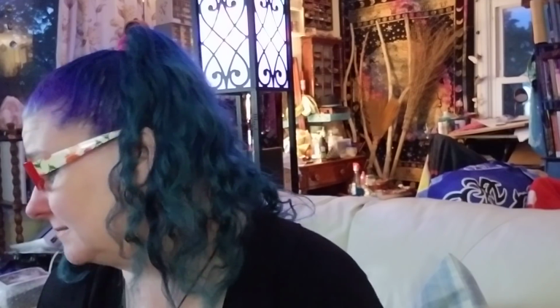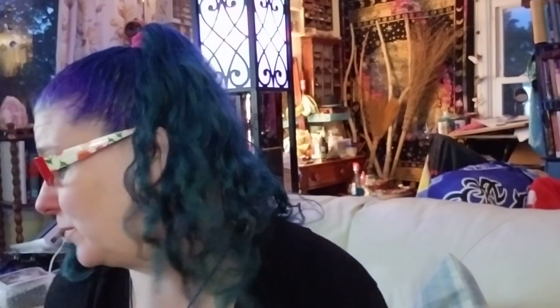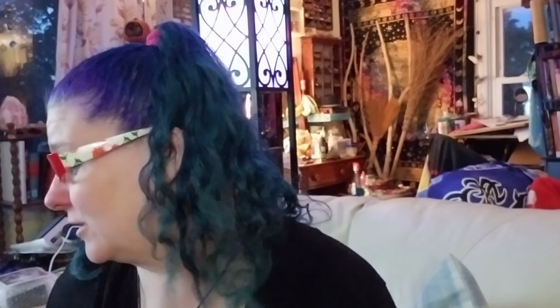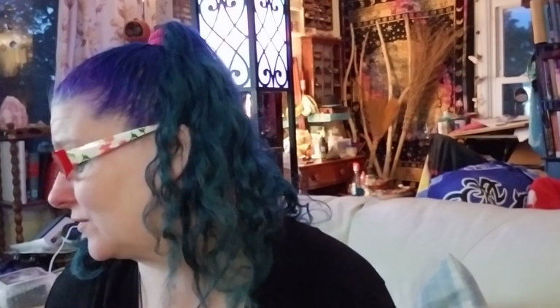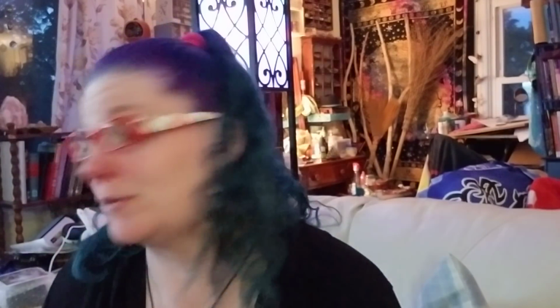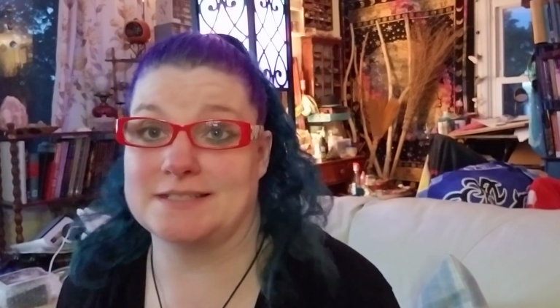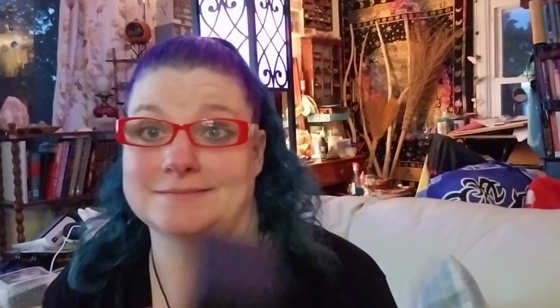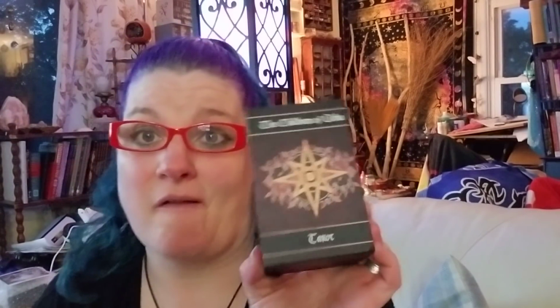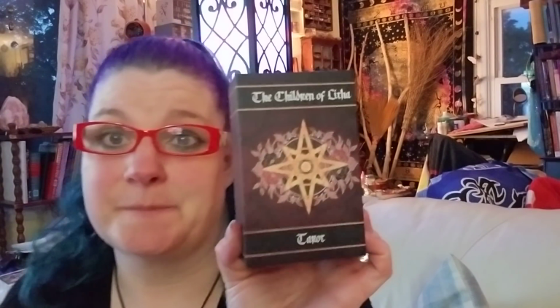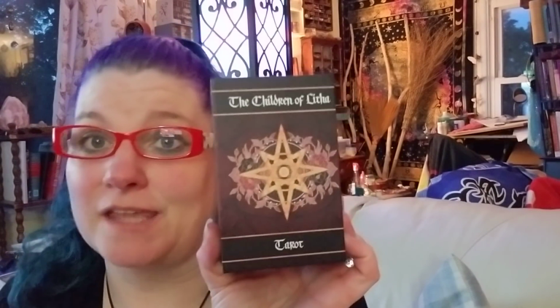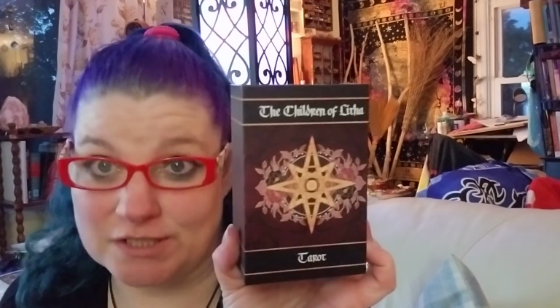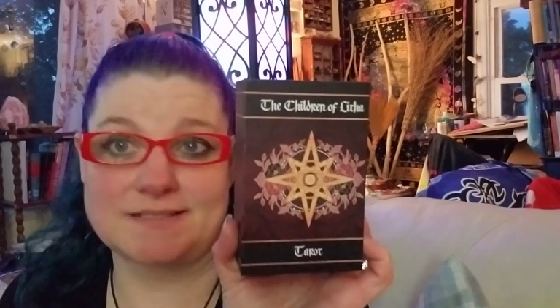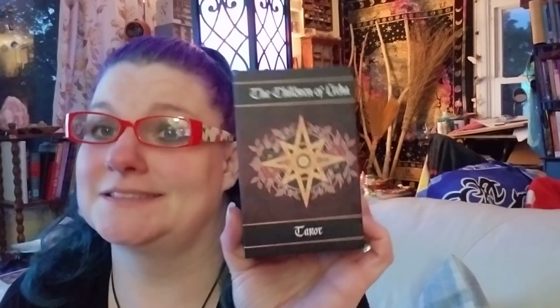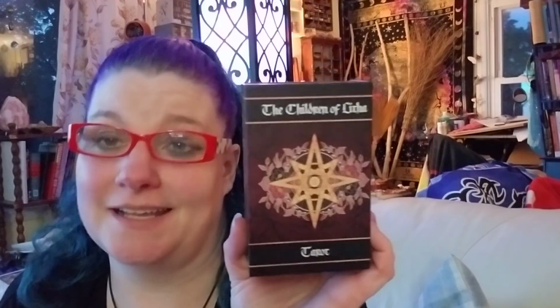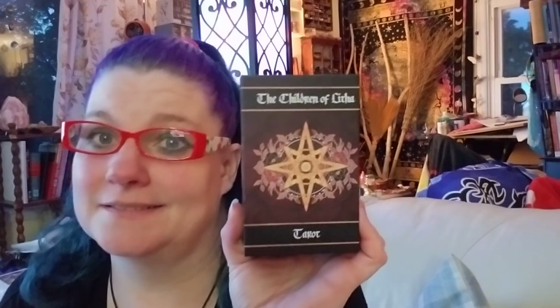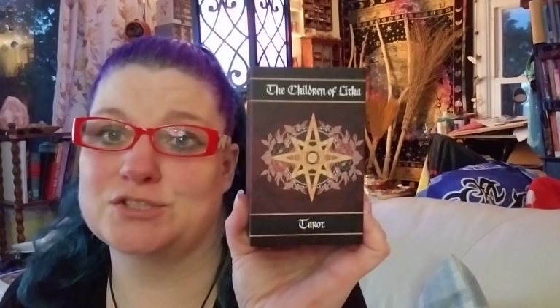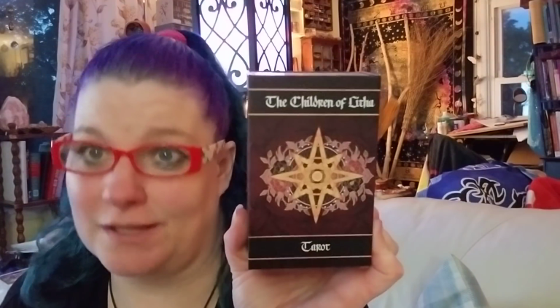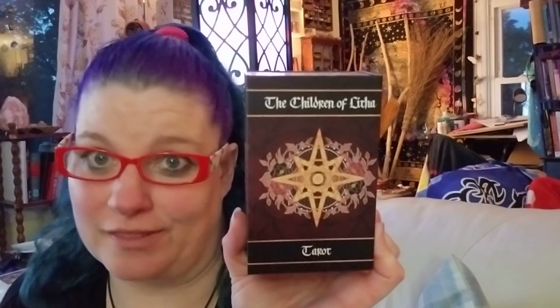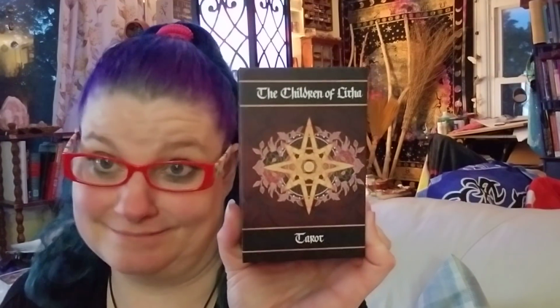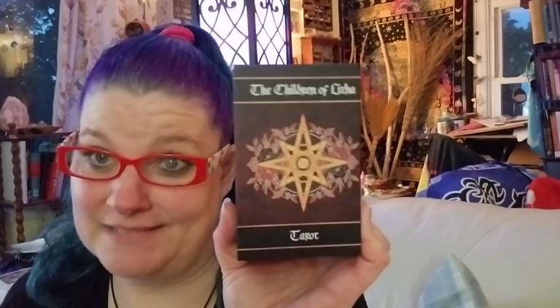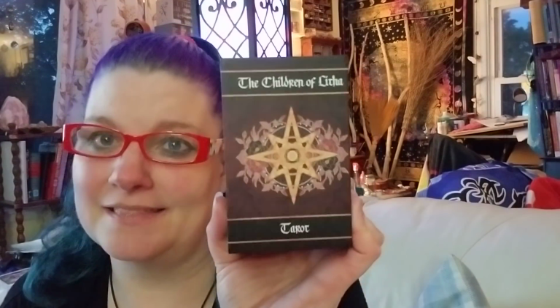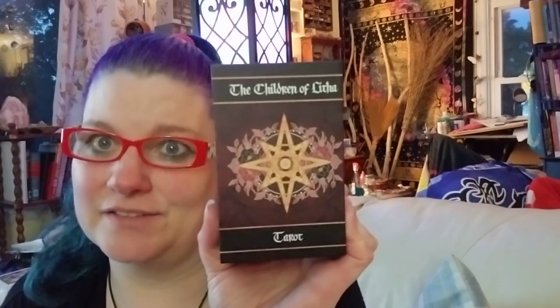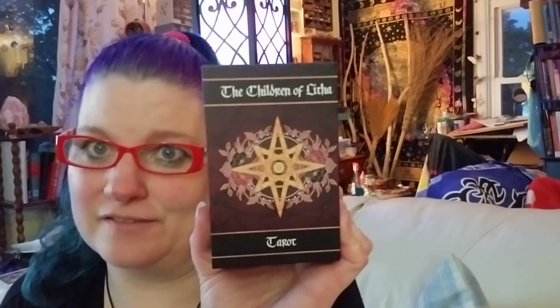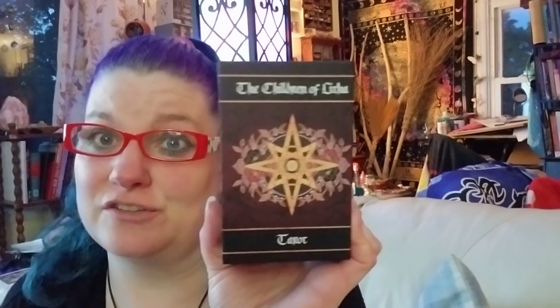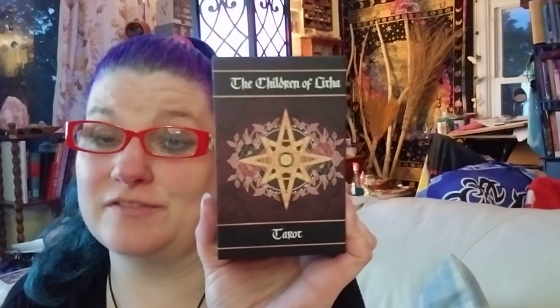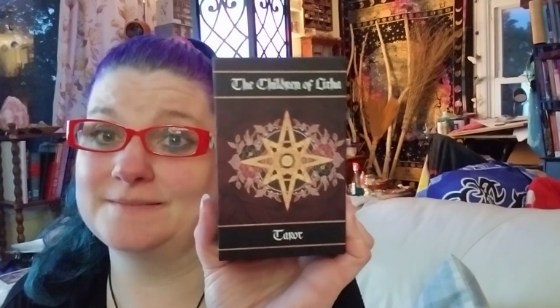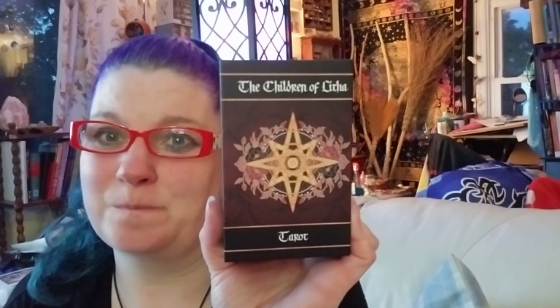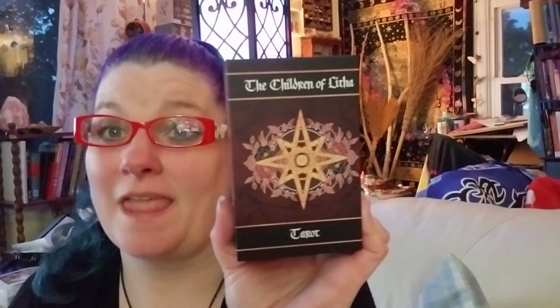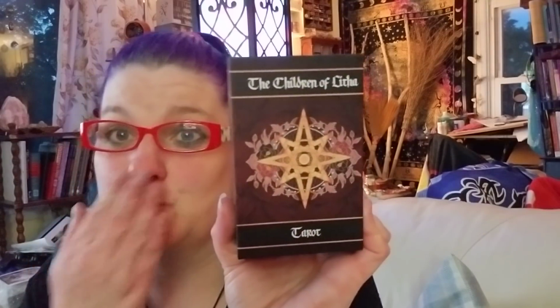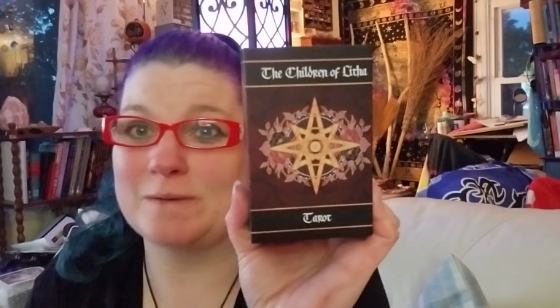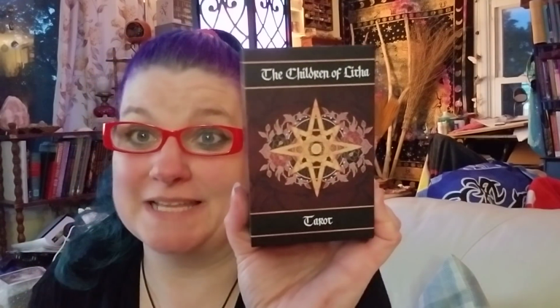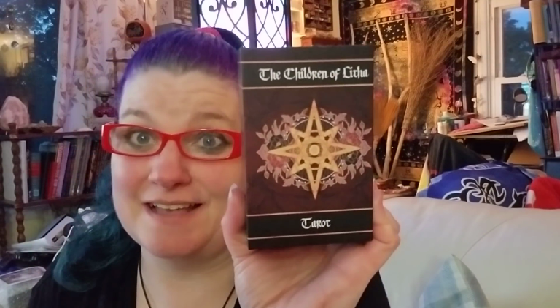Boy, I couldn't ask for more with this deck. Gorgeous, stunning, totally worth it. Love, love, love Children of Litha. Blessings, all!